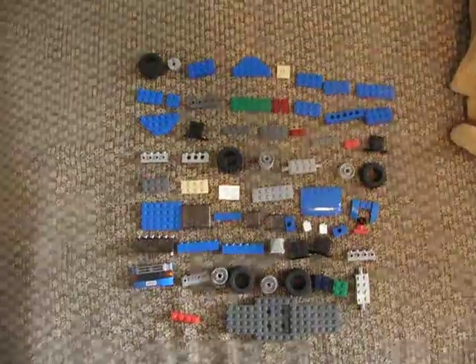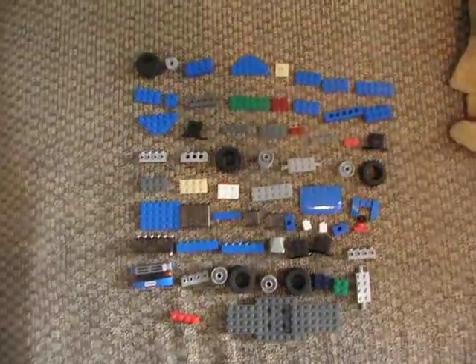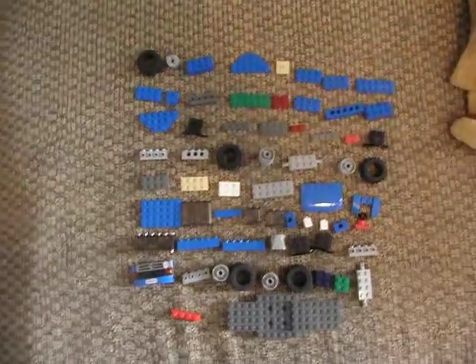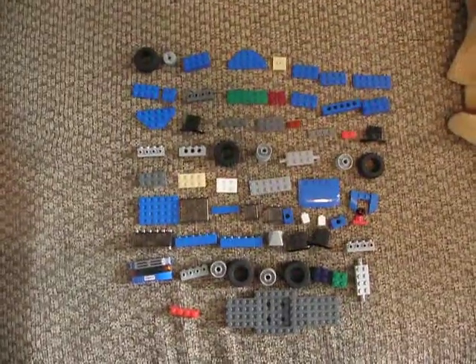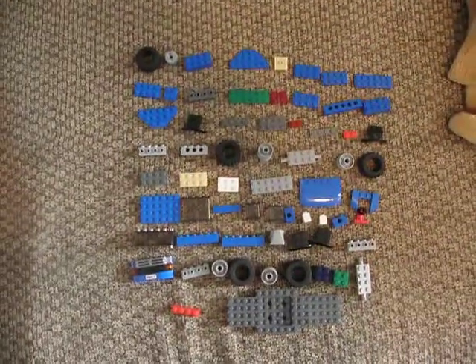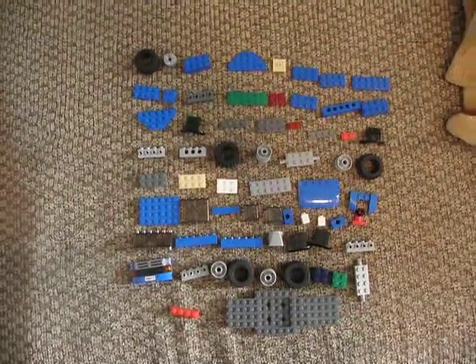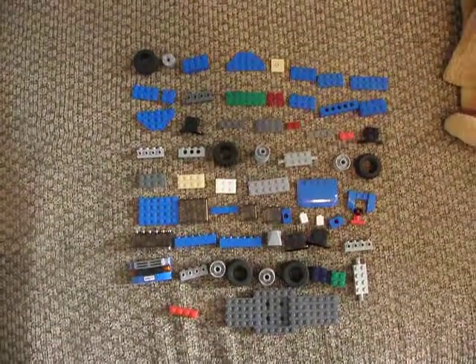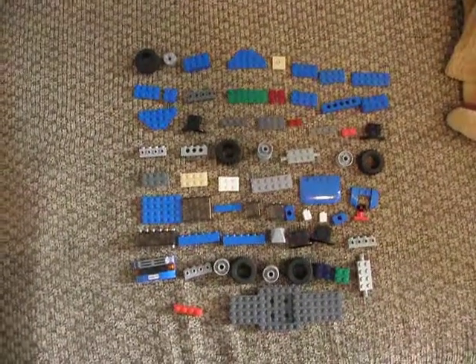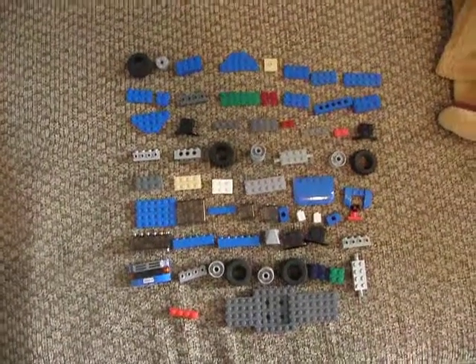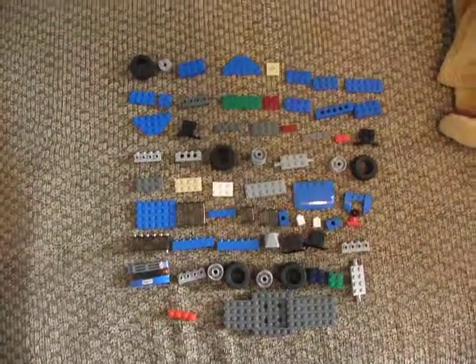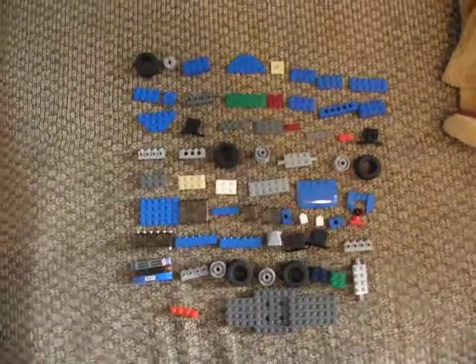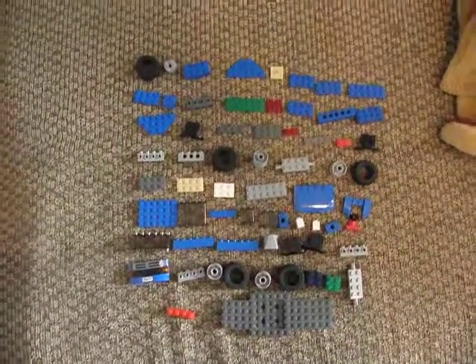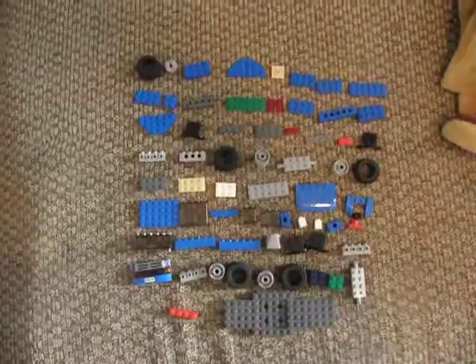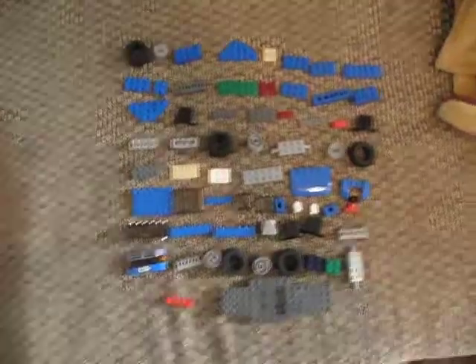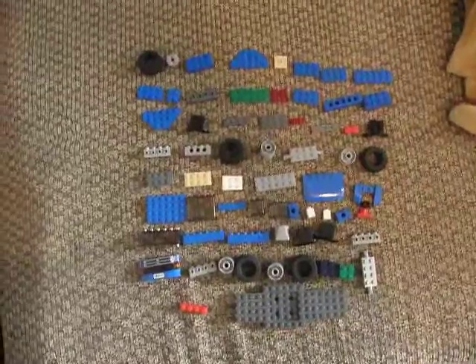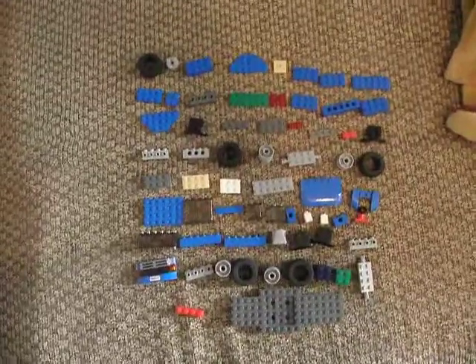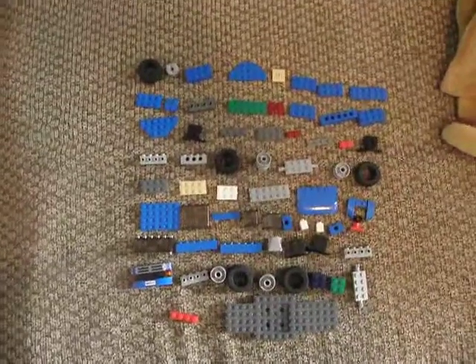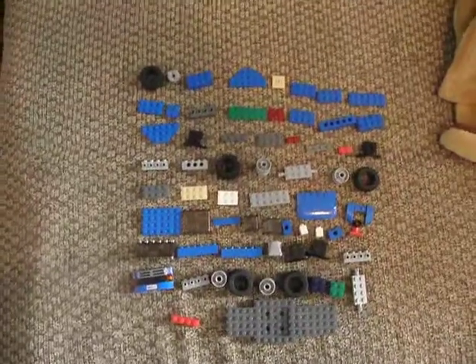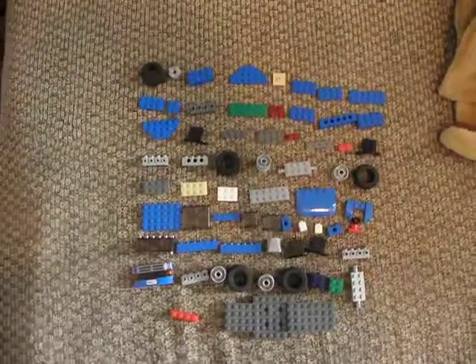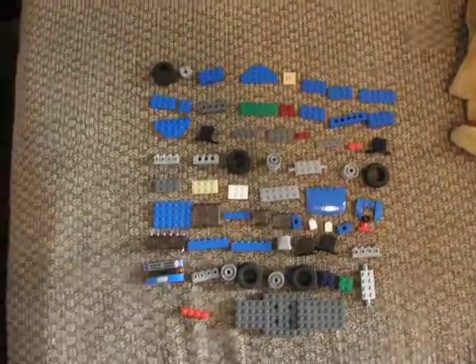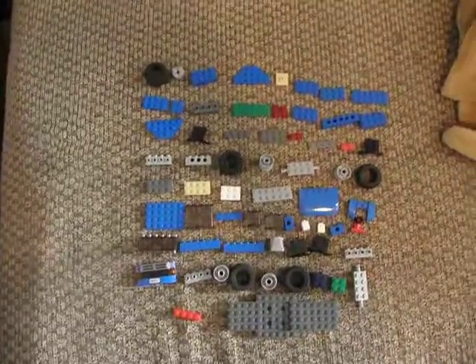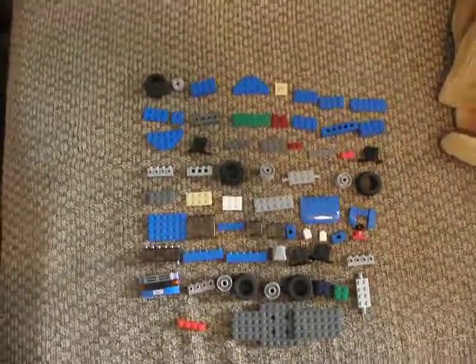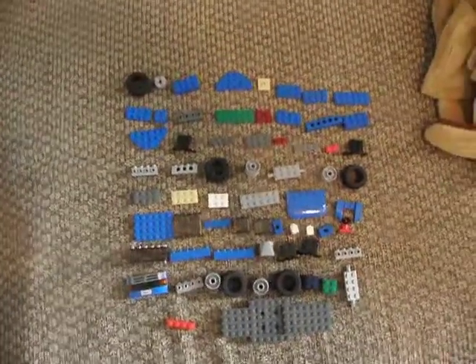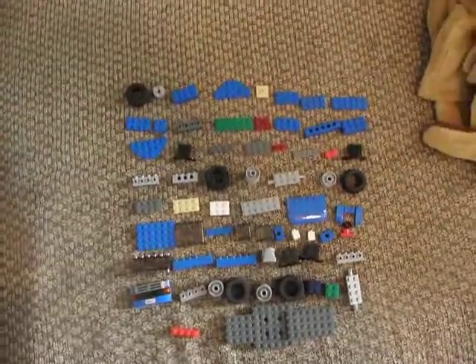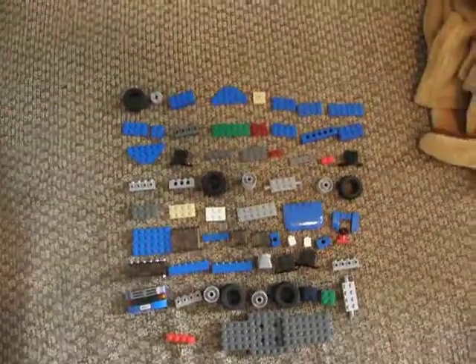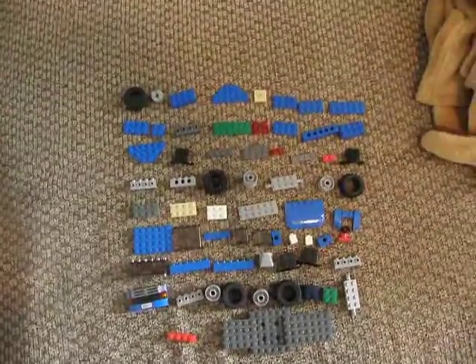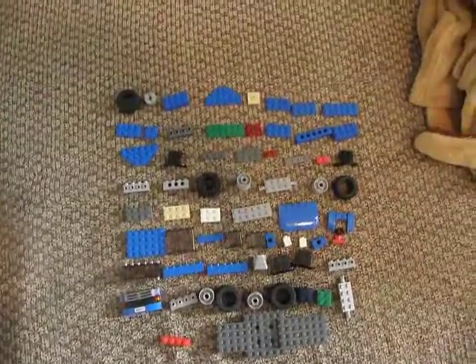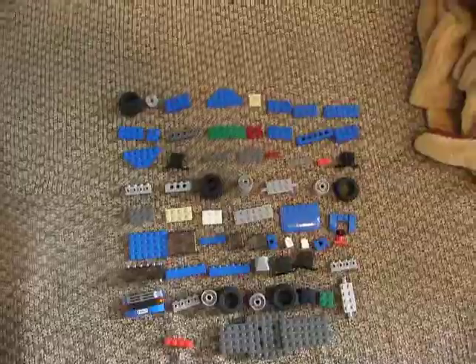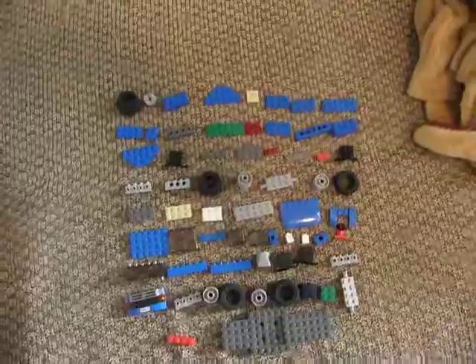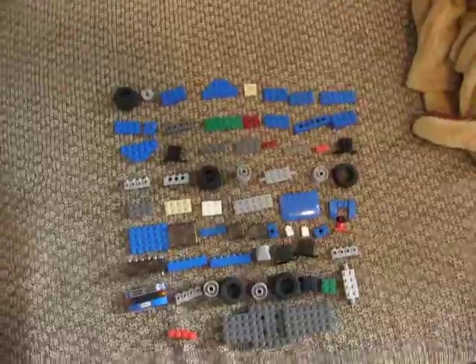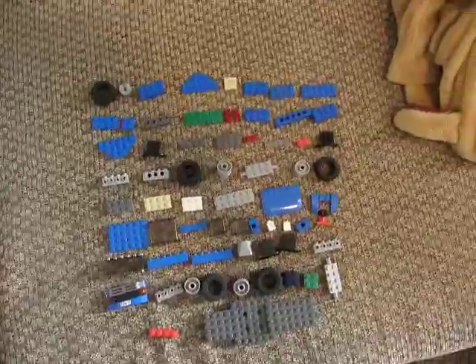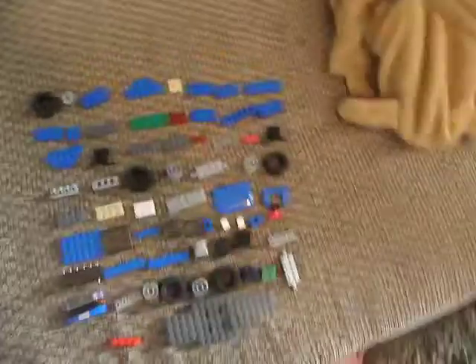Hello, today I'm going to show you how to build a Lego rally truck. These are the pieces you will need, and if I go too fast for you, you can pause it.